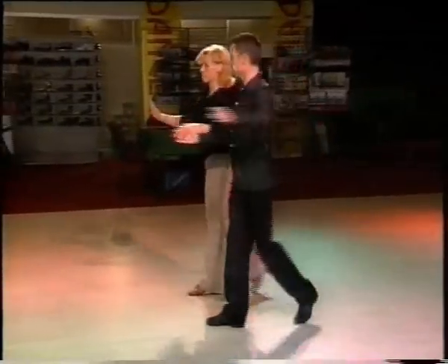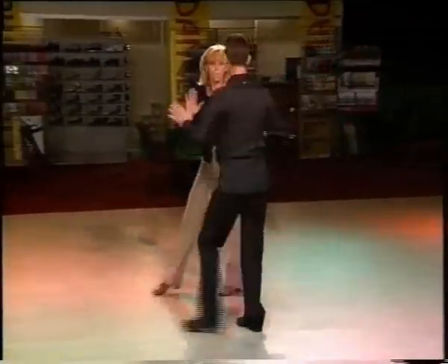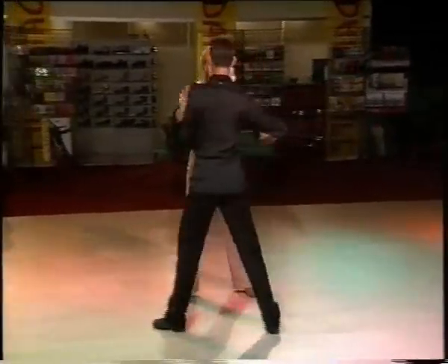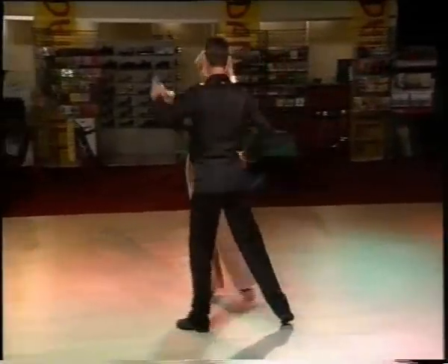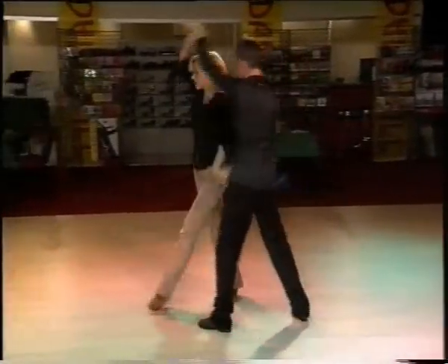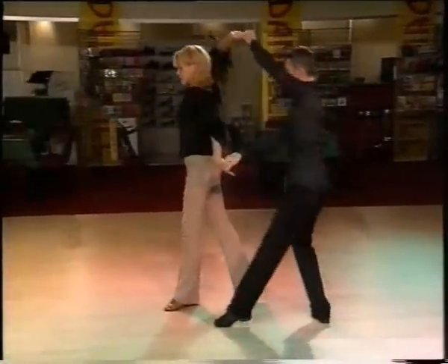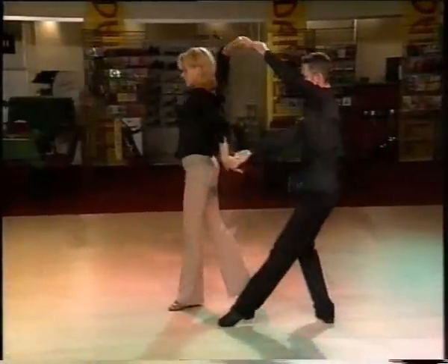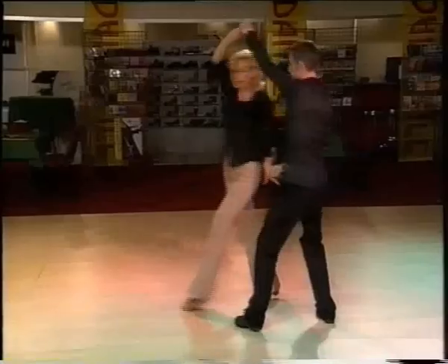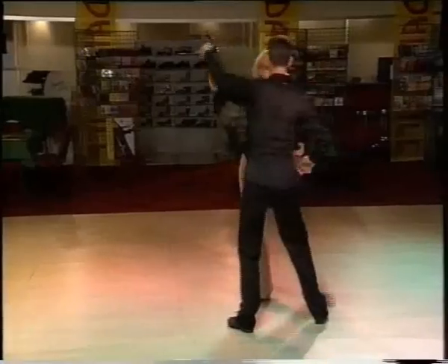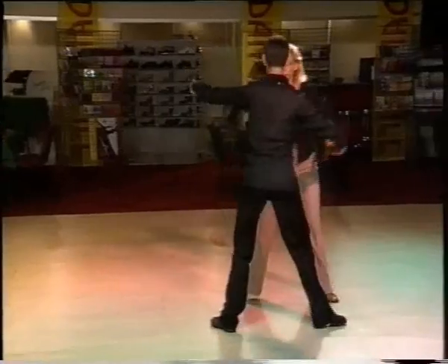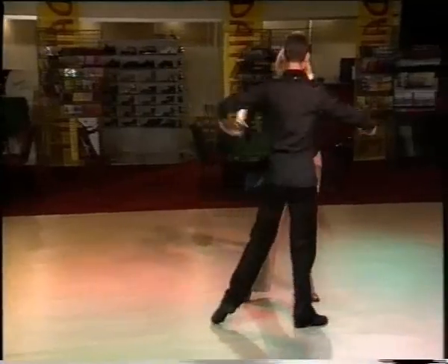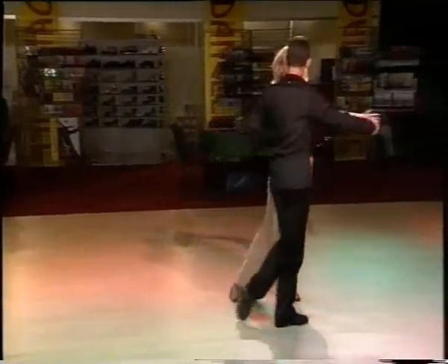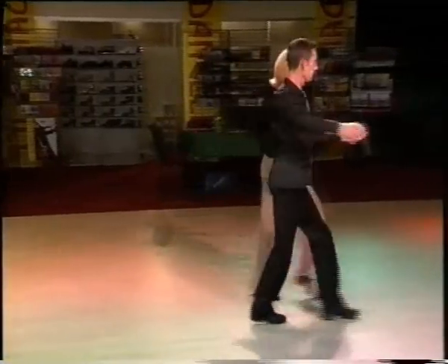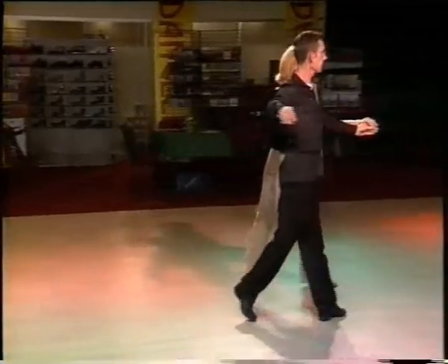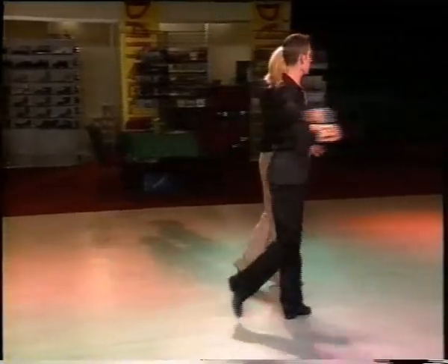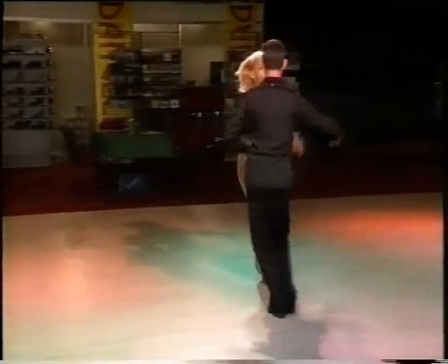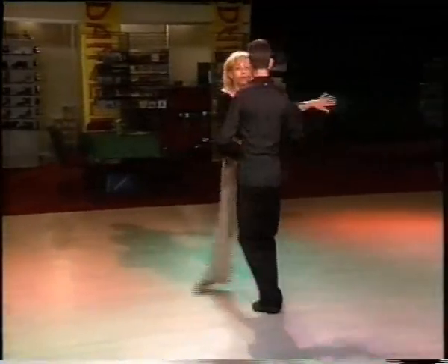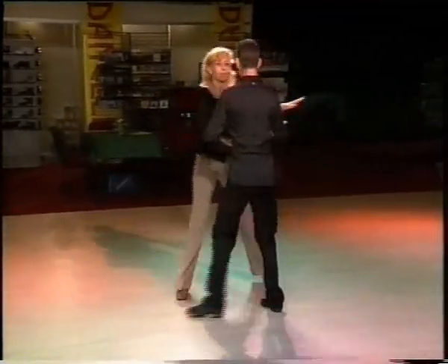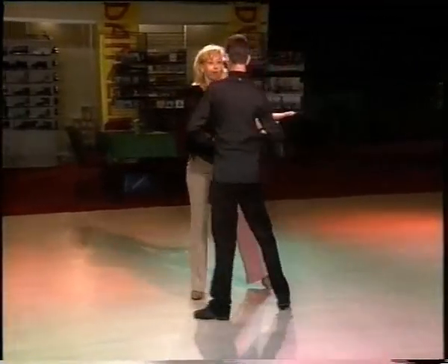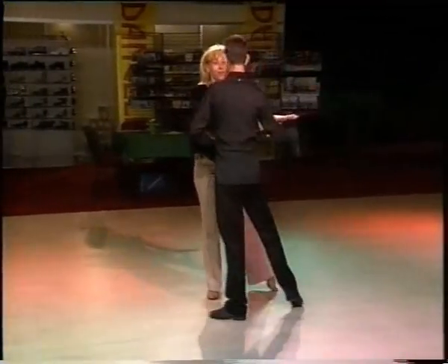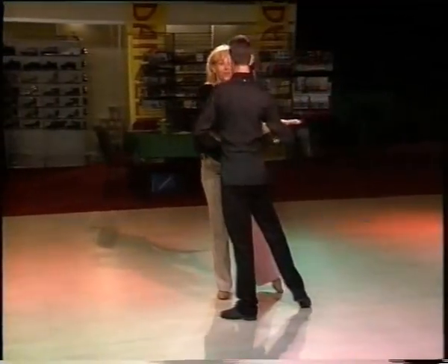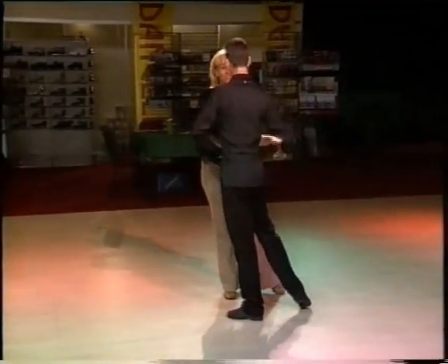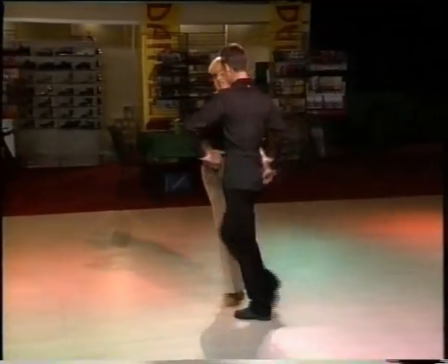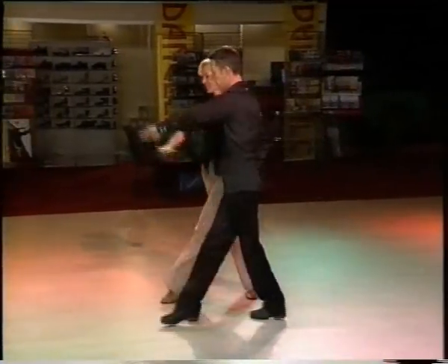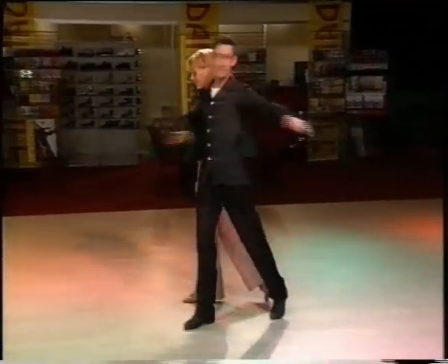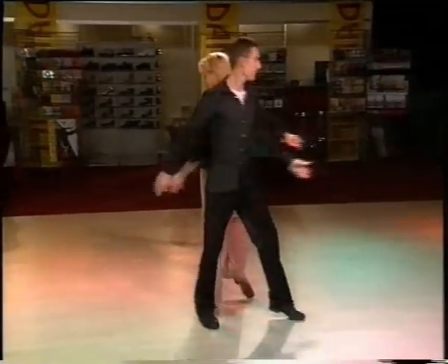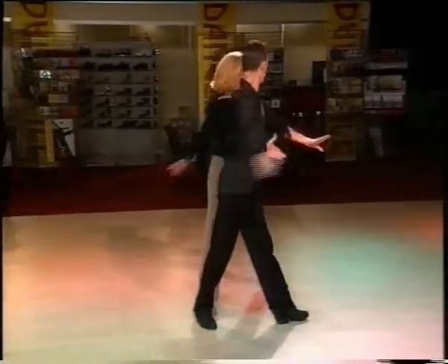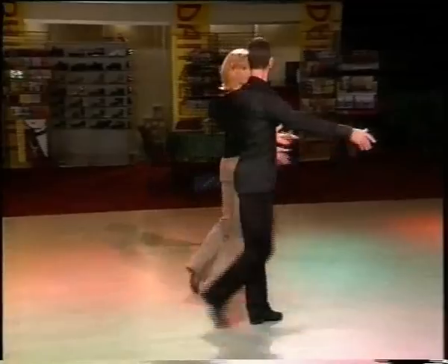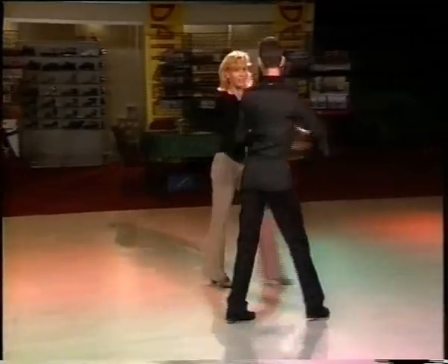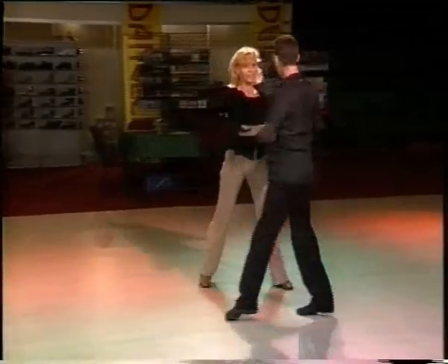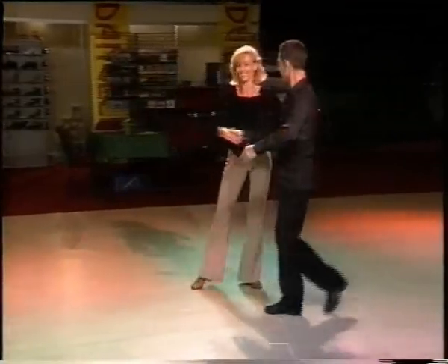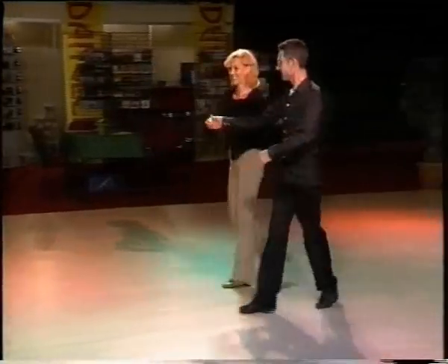He checks the girl through, comes back, they dance a New York but close and step. Spot turn, hand-to-hand, taking the left one underneath.